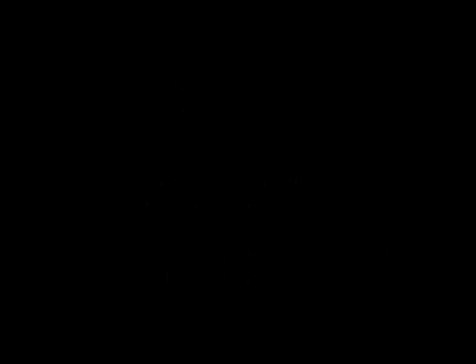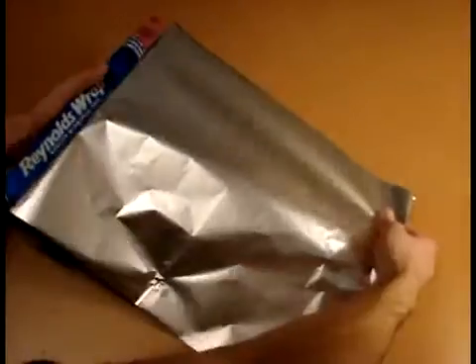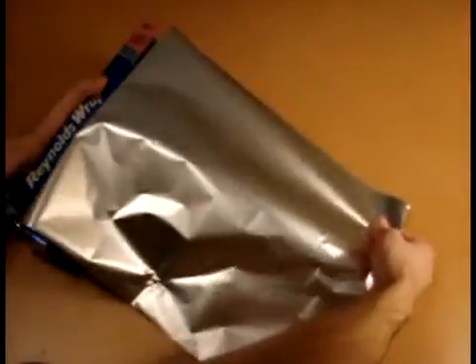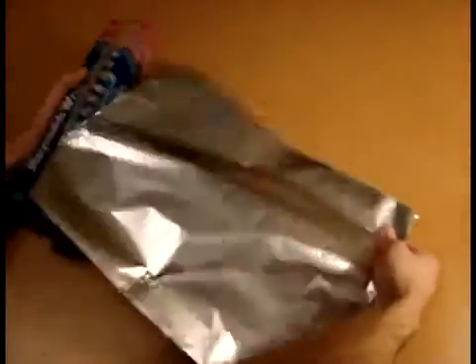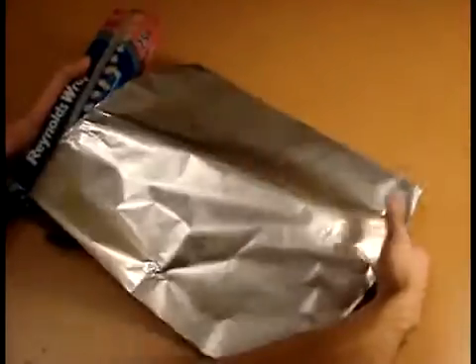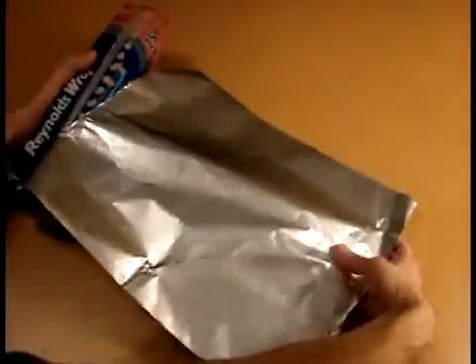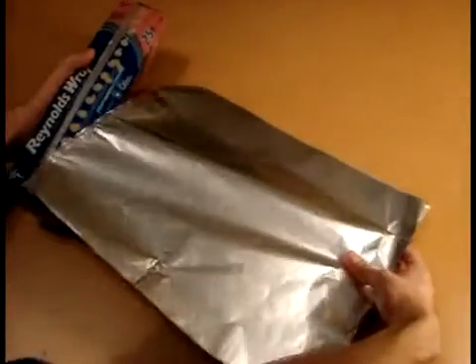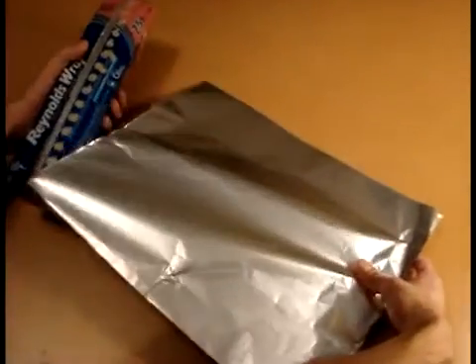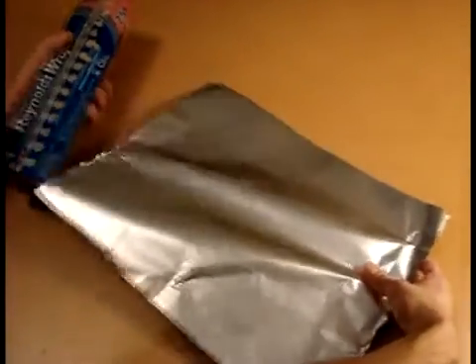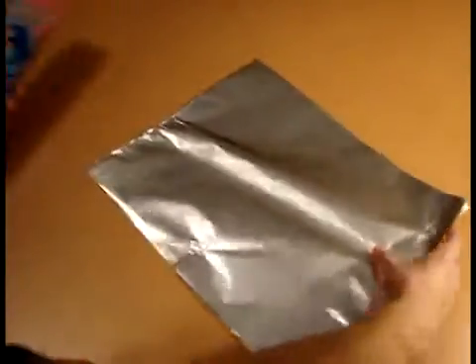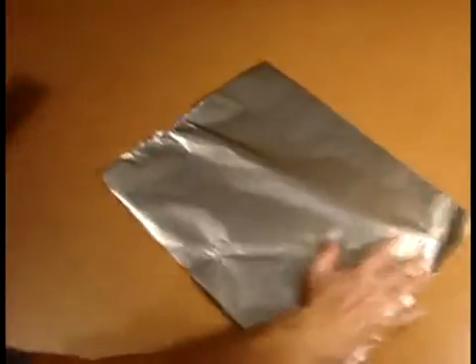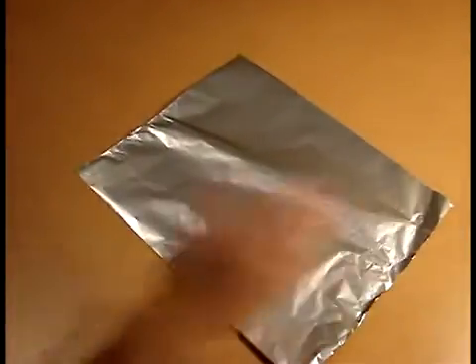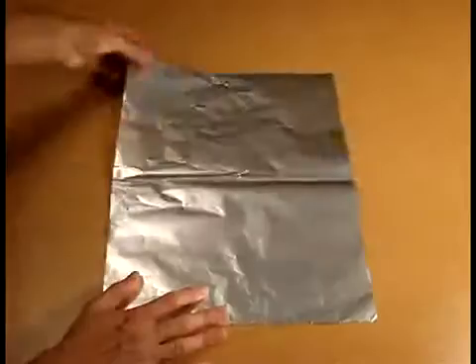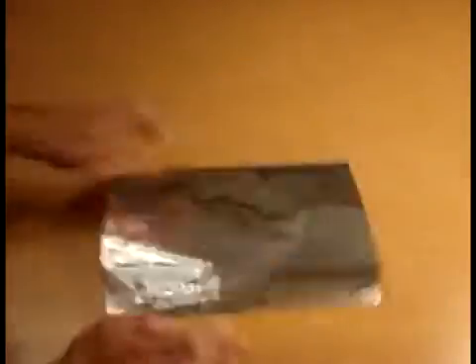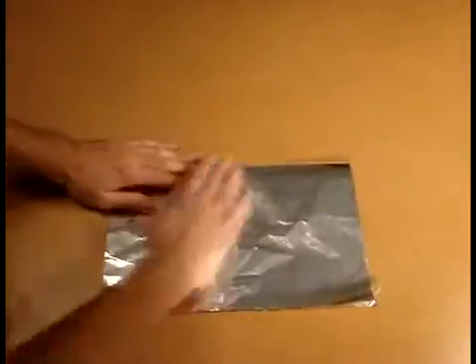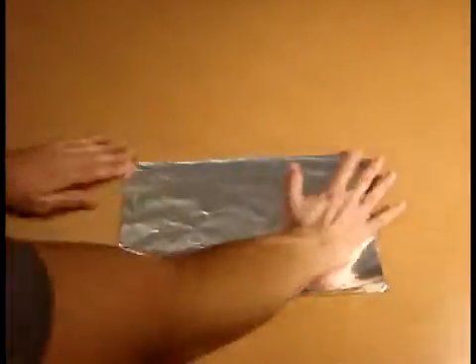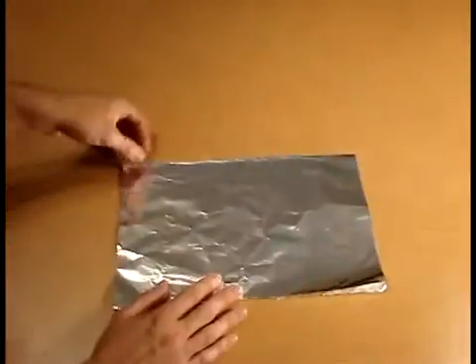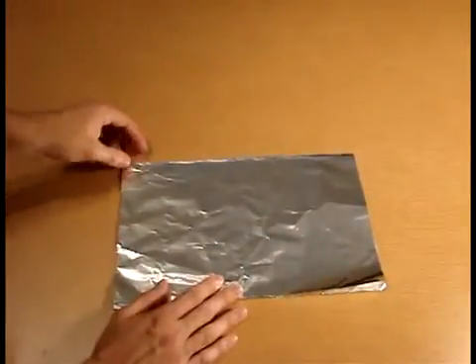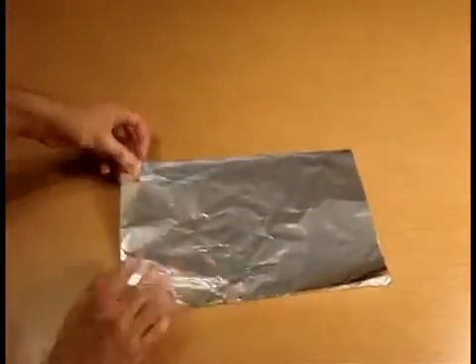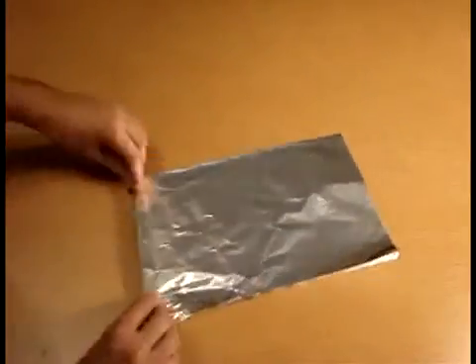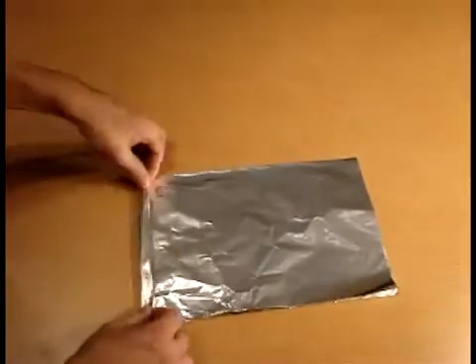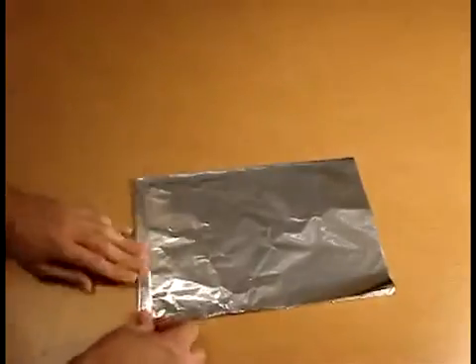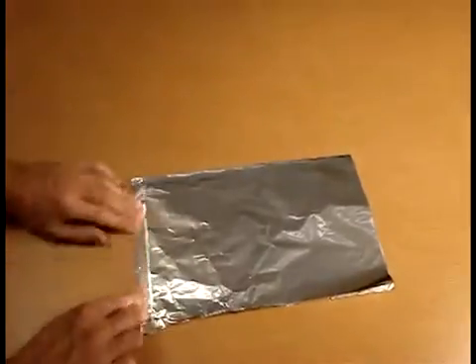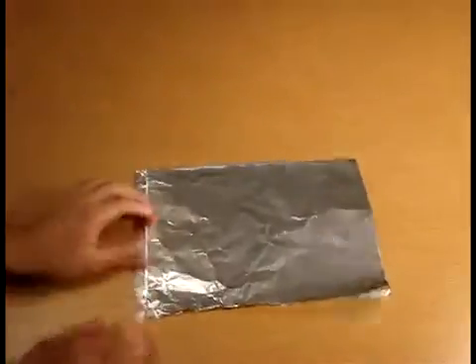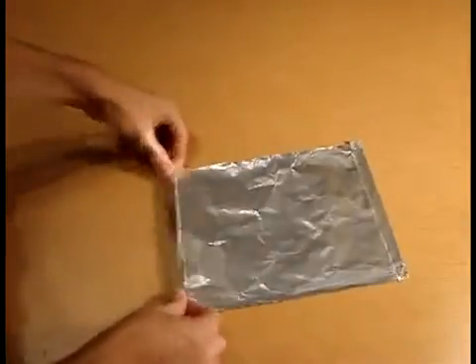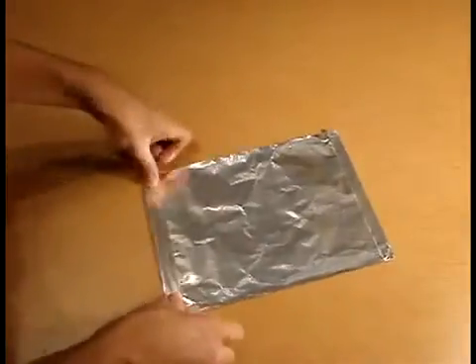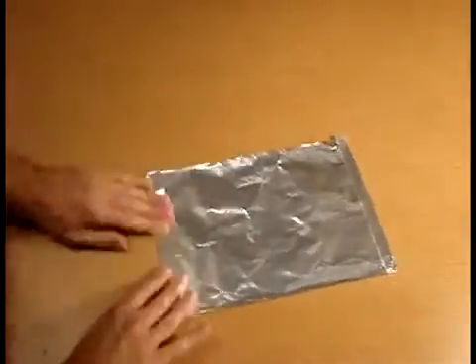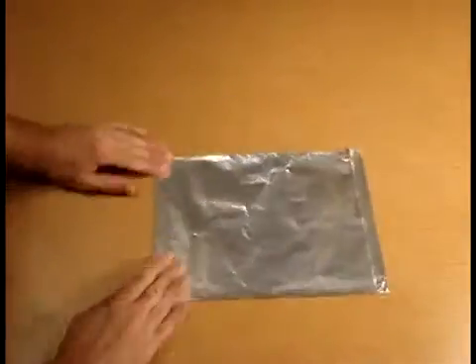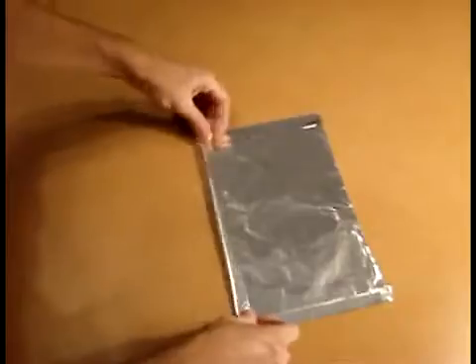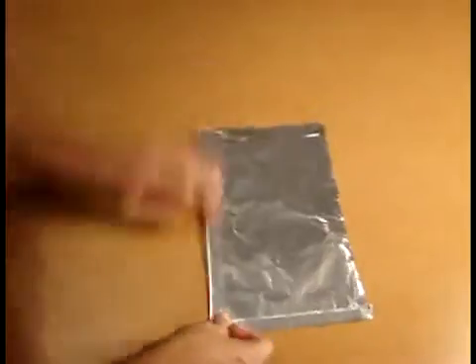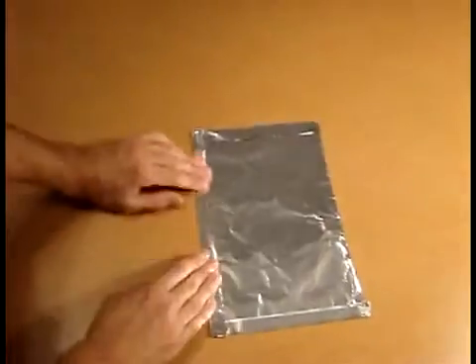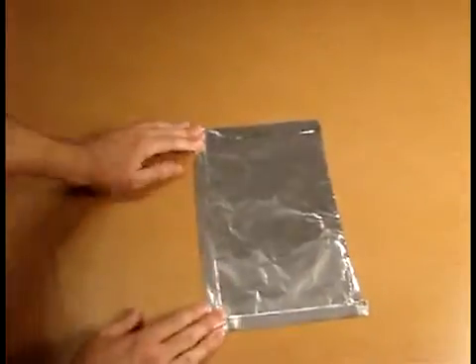To begin, simply tear or cut a piece of aluminum foil in the shape of a rectangle. Fold the sheet in half once. Then, fold each of the four sides inward as shown. This helps create a frame to add stability.